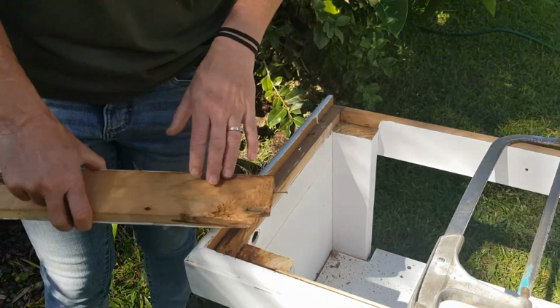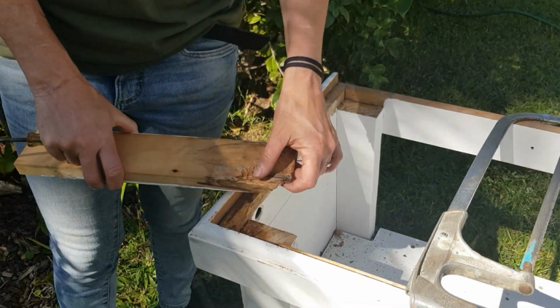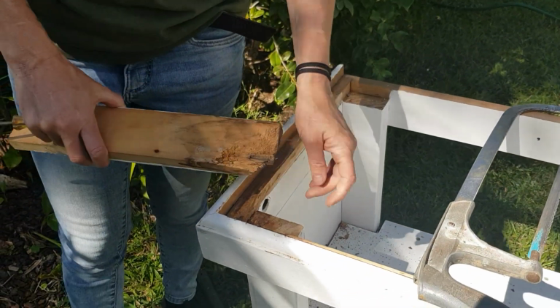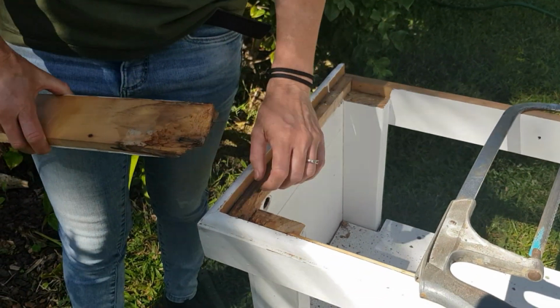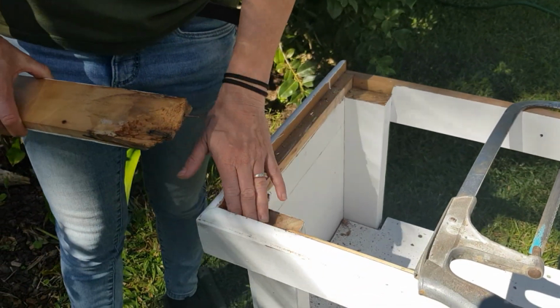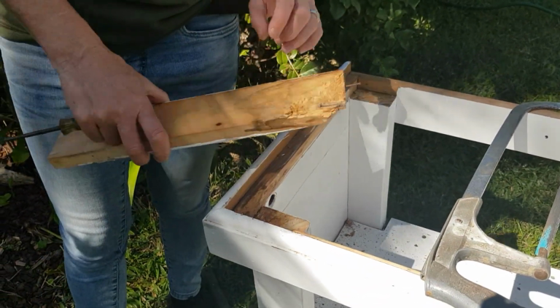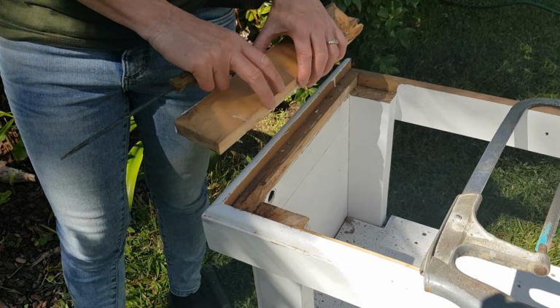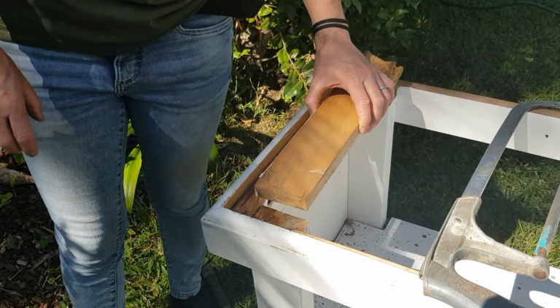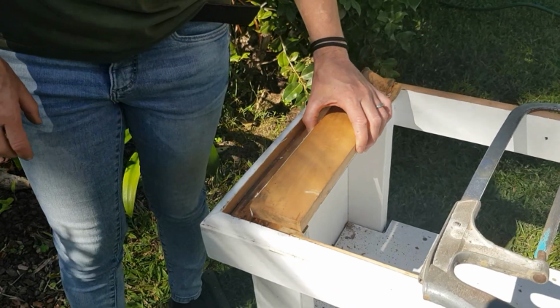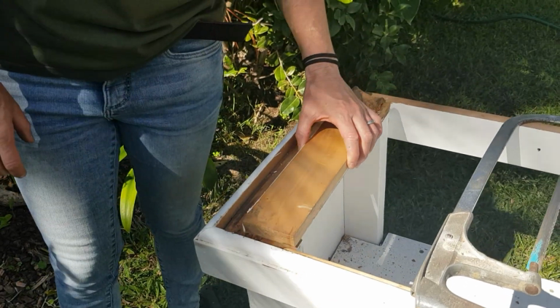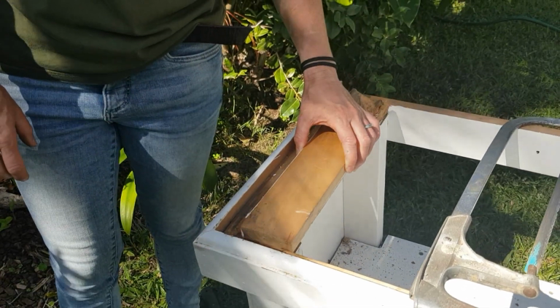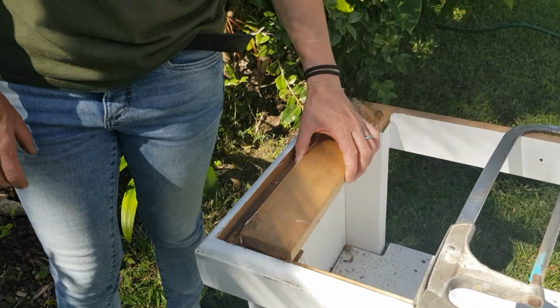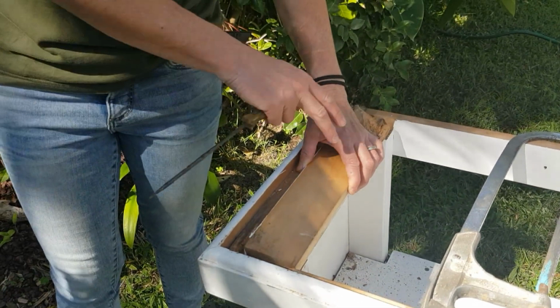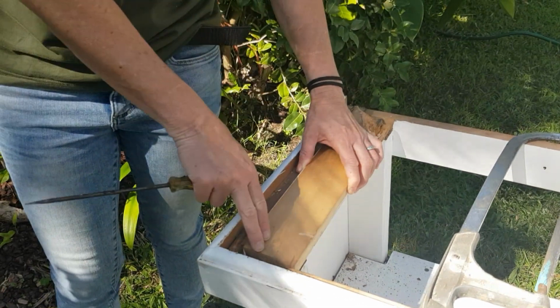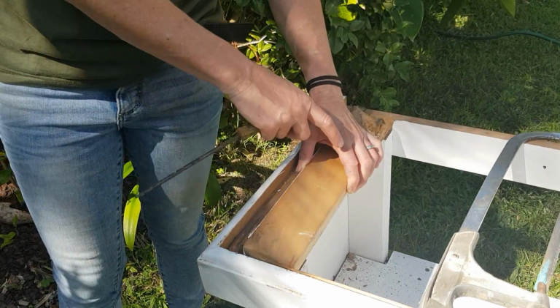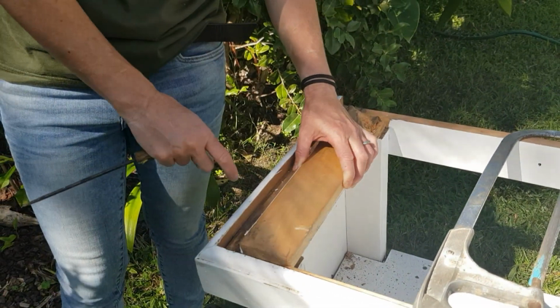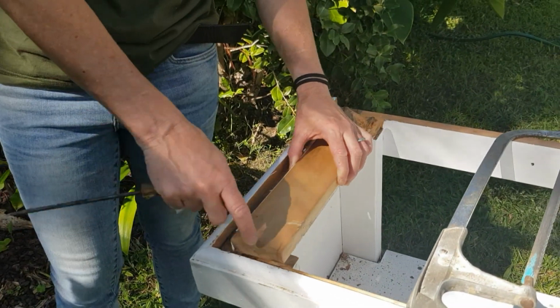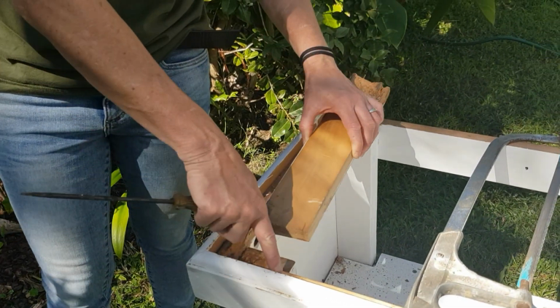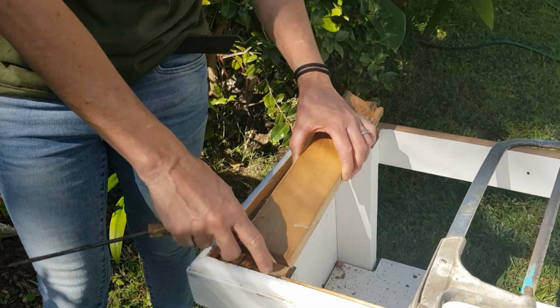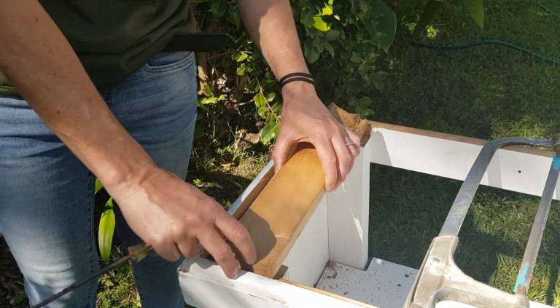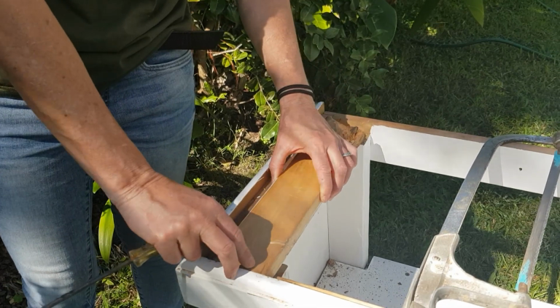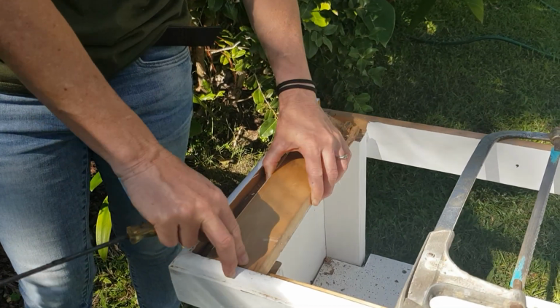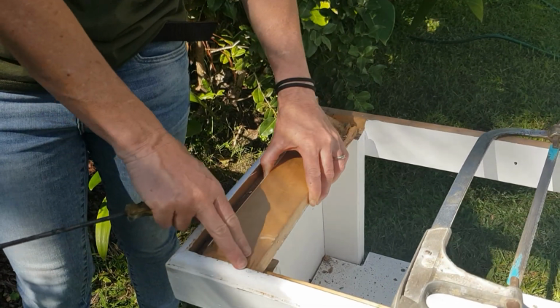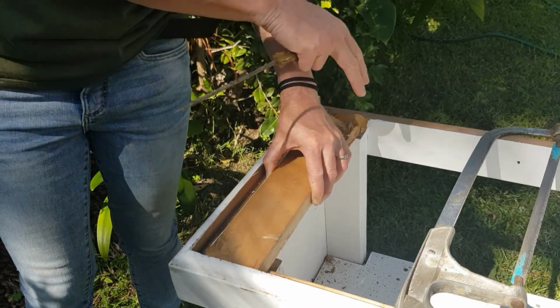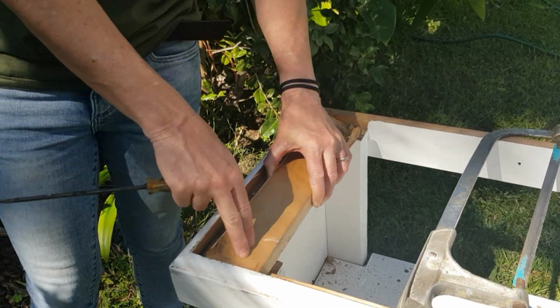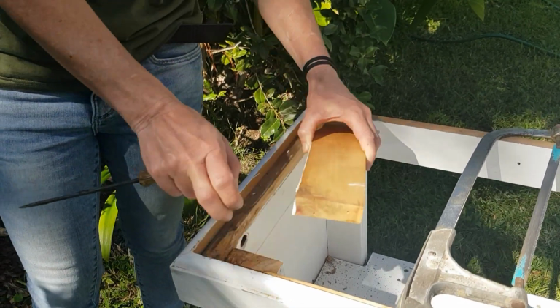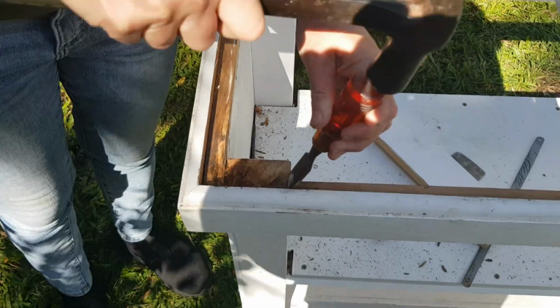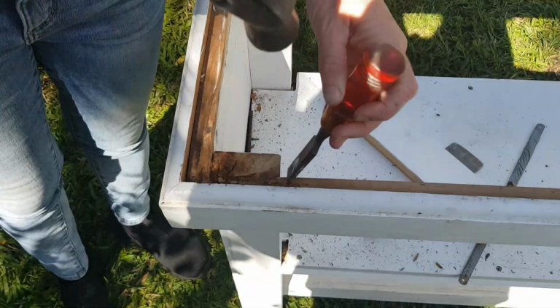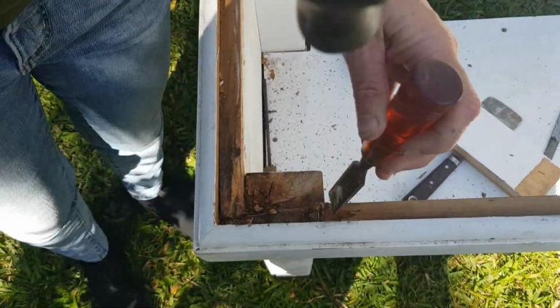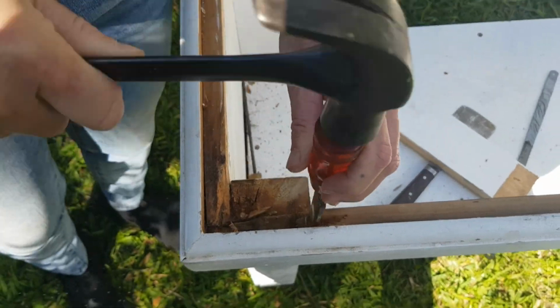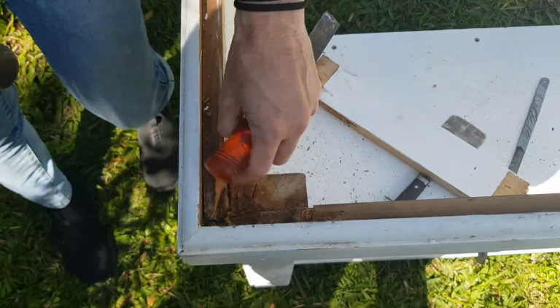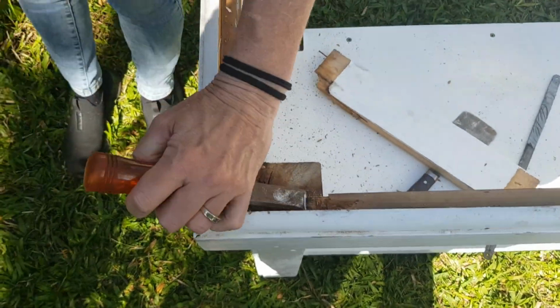We can see this one was pretty rotted out, and rather than having to fill all of that, we're going to chisel this out a bit further and do a long piece that goes right across there — it's going to brace it.